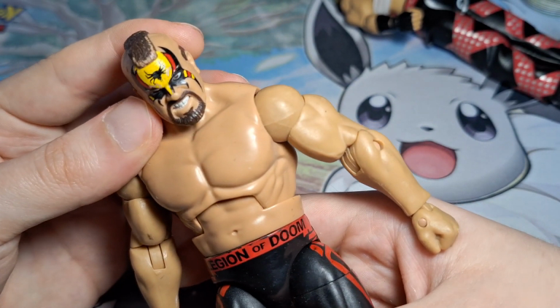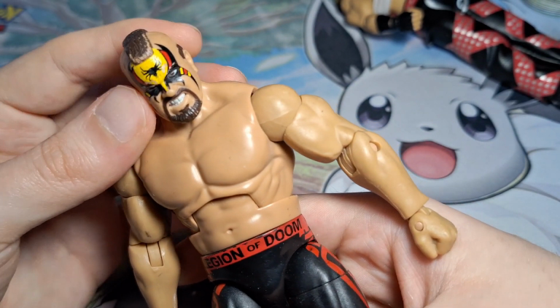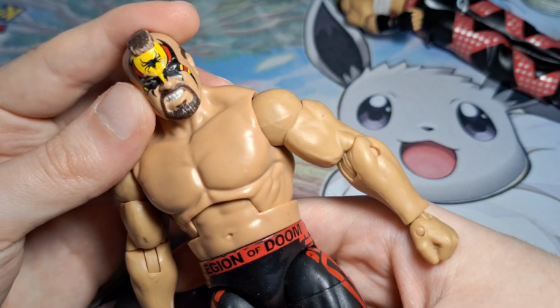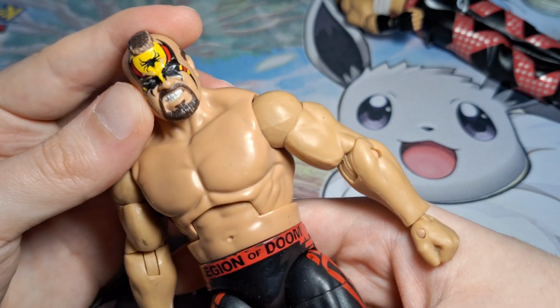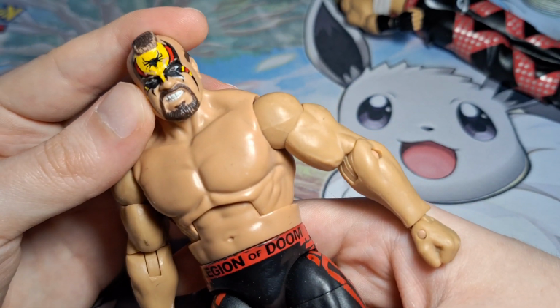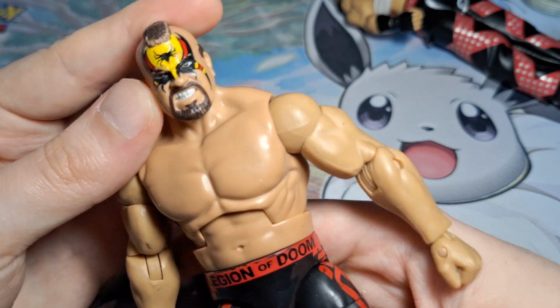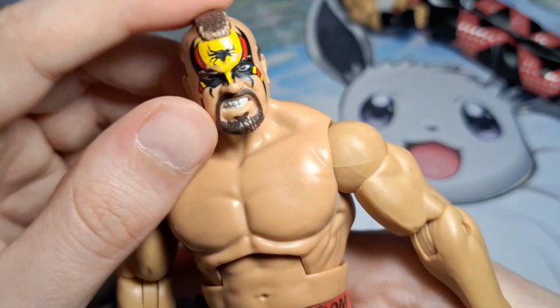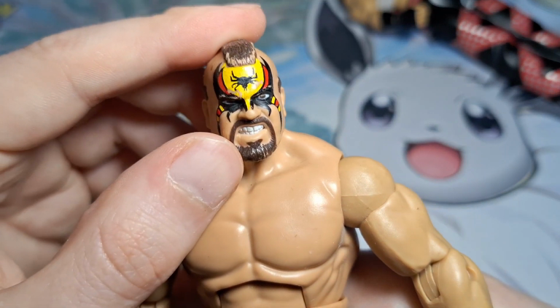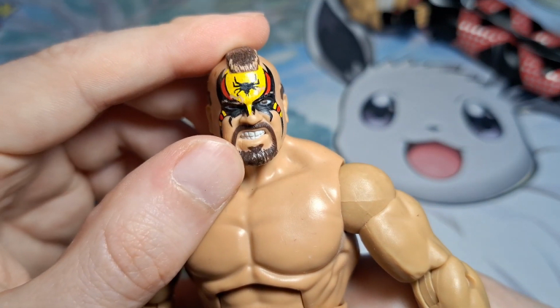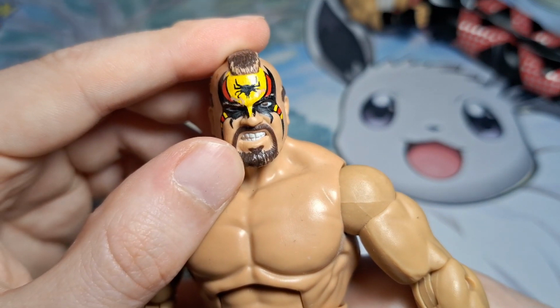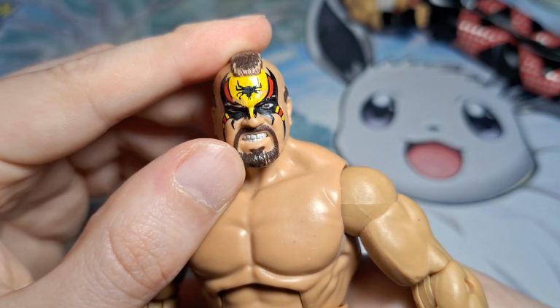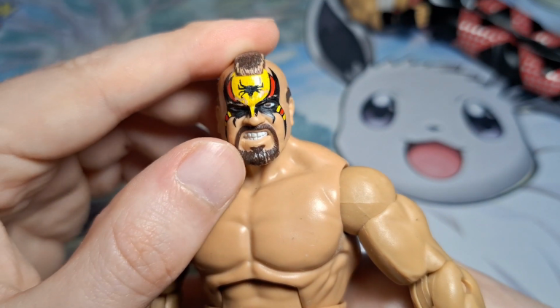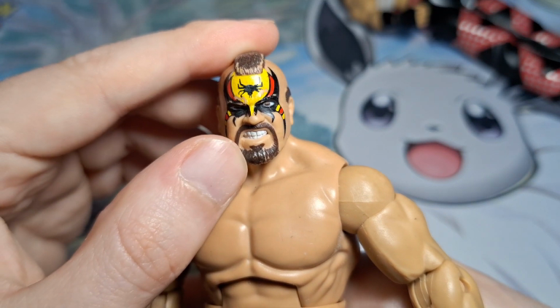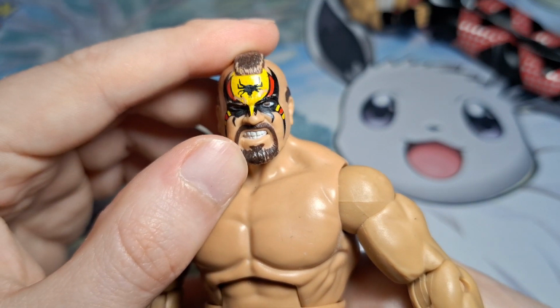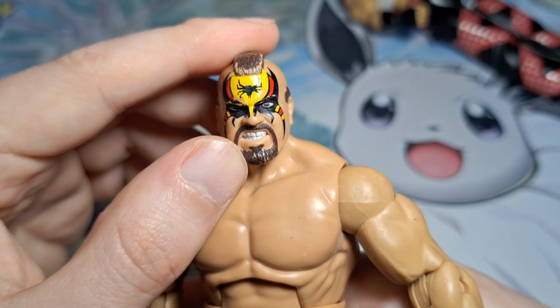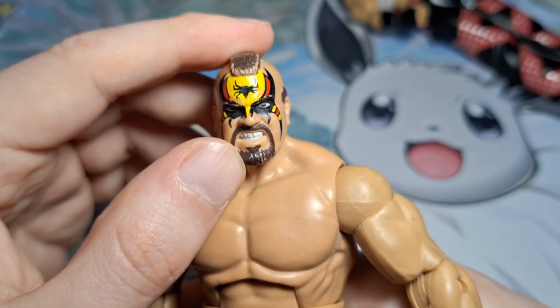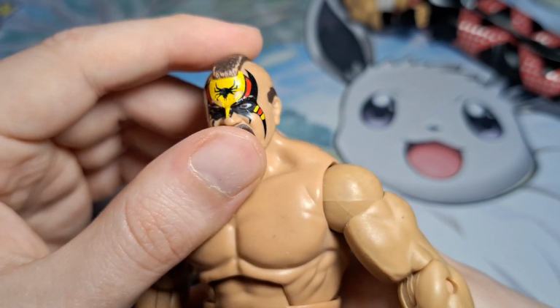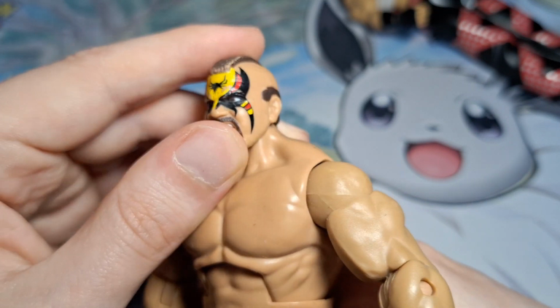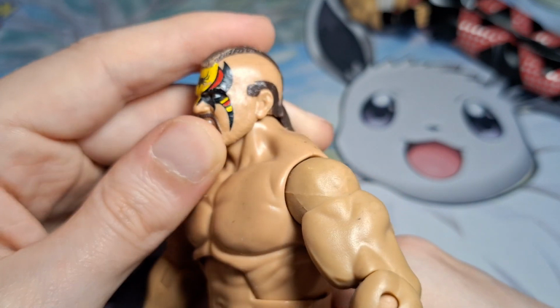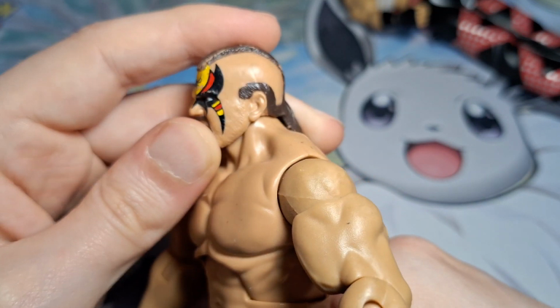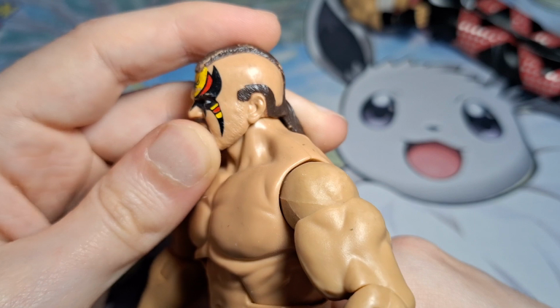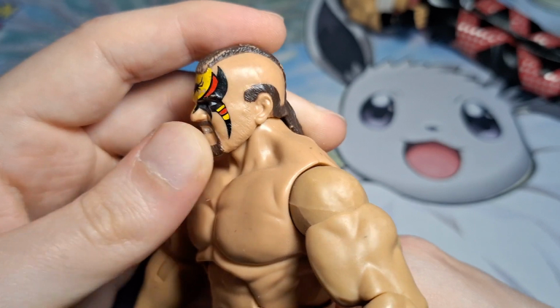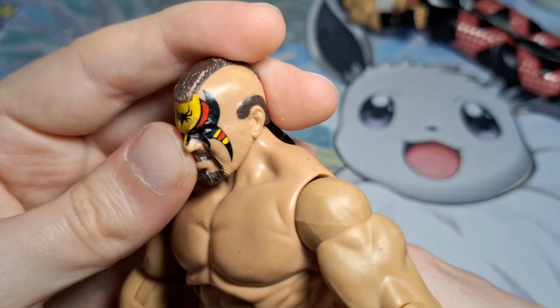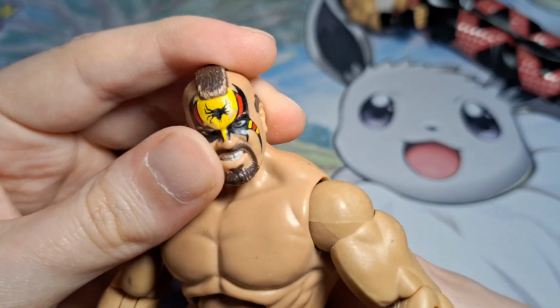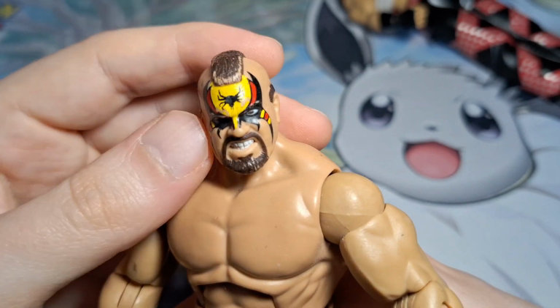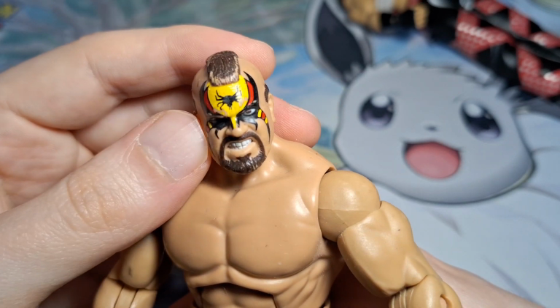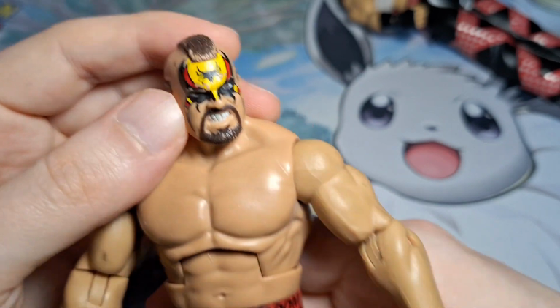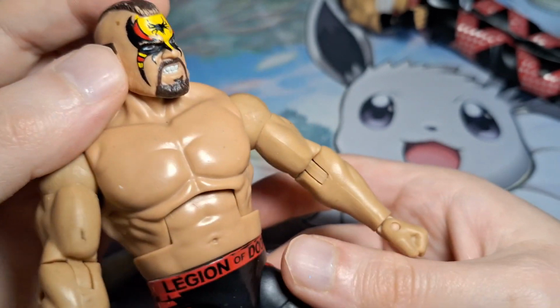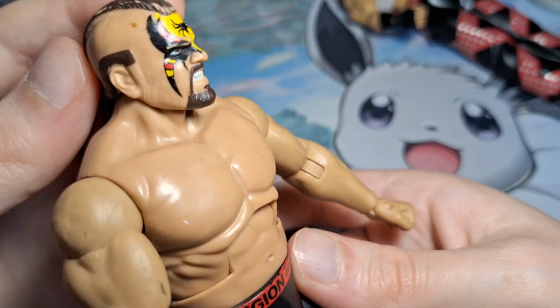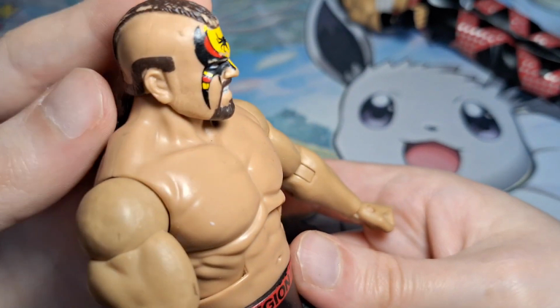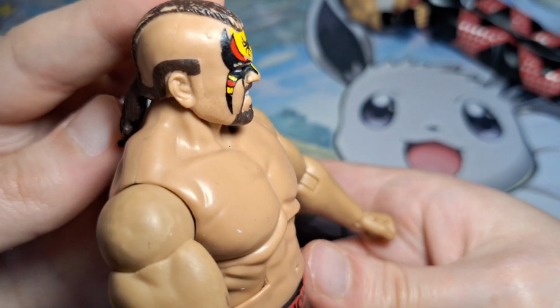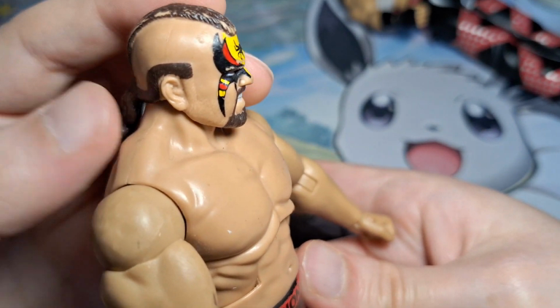Bit of a cleanup needed on this as well. We've got paint wear to the head - the face paint has come off quite a bit and the hair very much so too. Yeah, I think this is going to be a resell job - I don't think this is good enough condition for my standard.